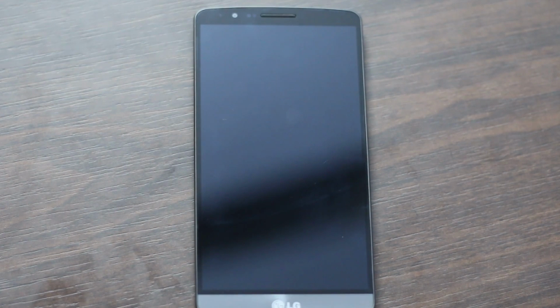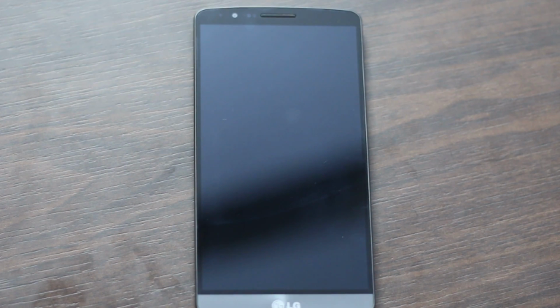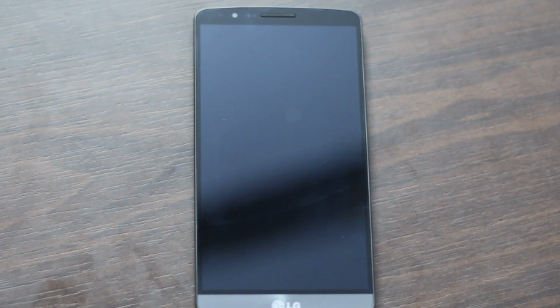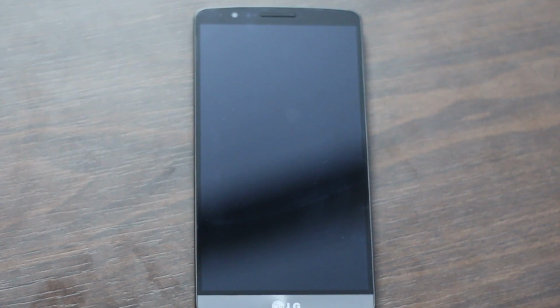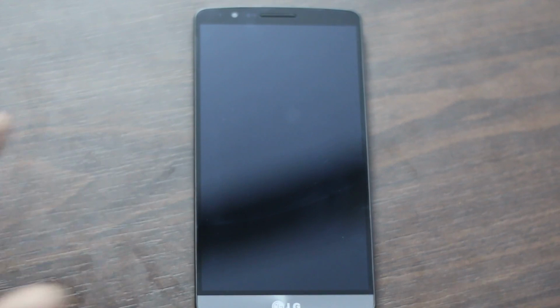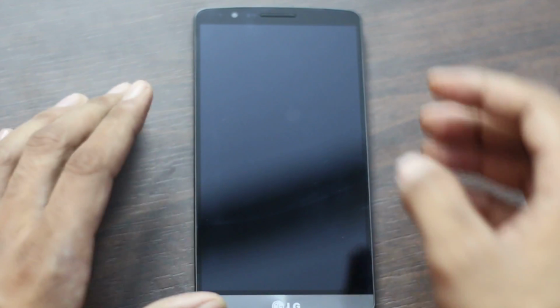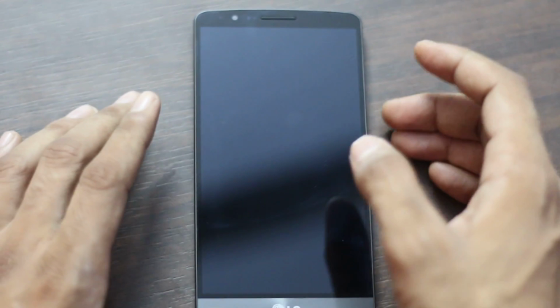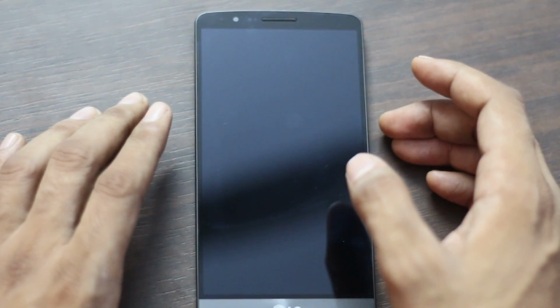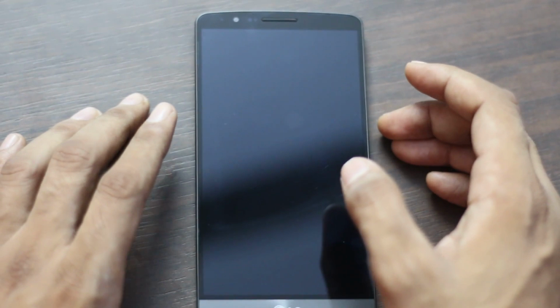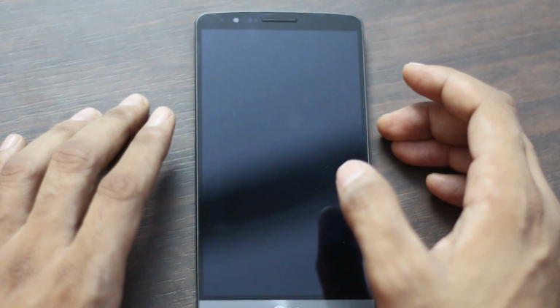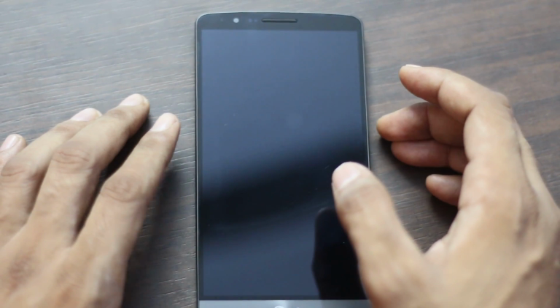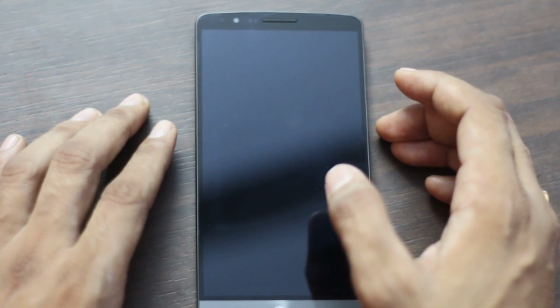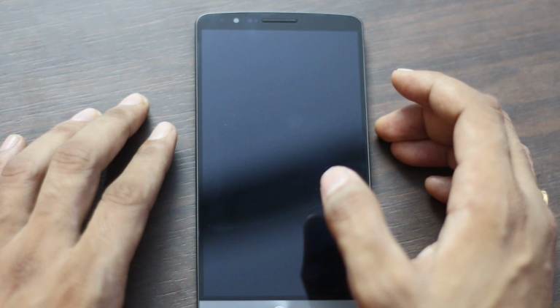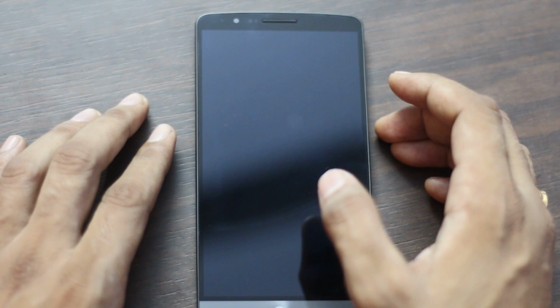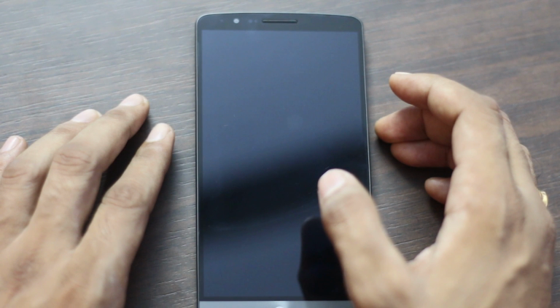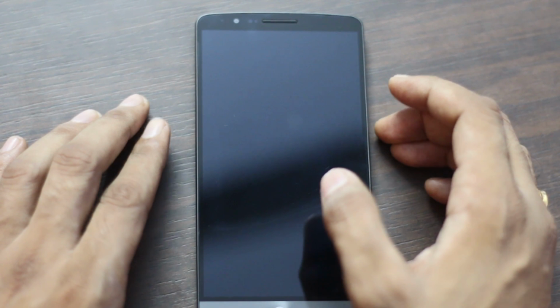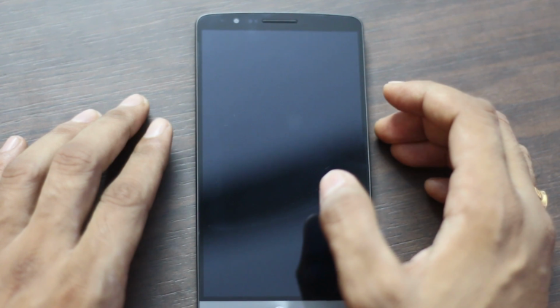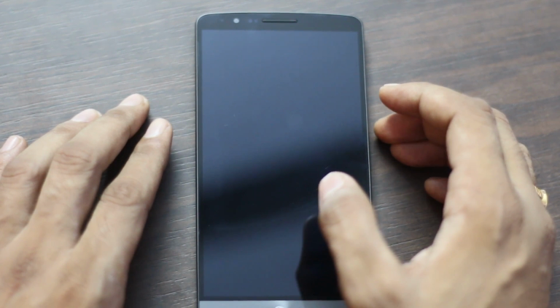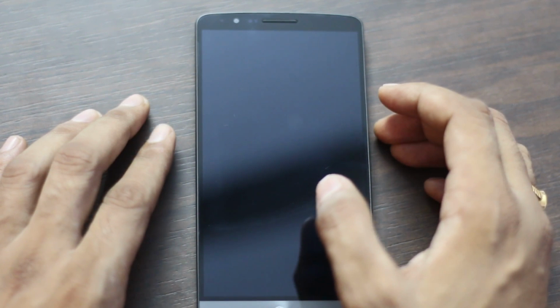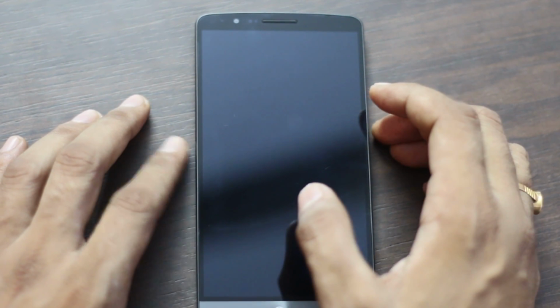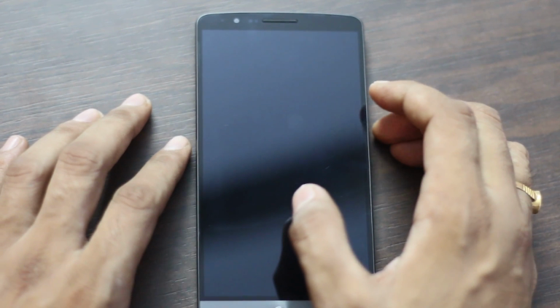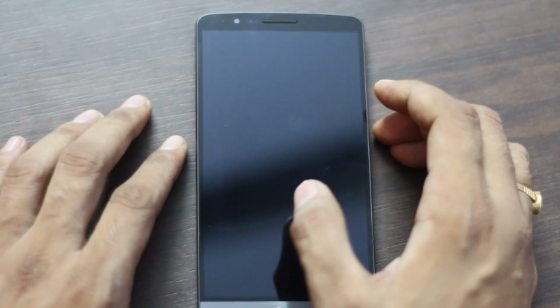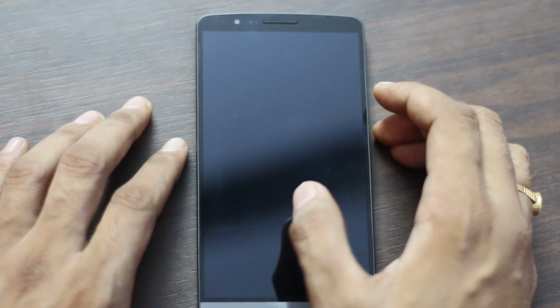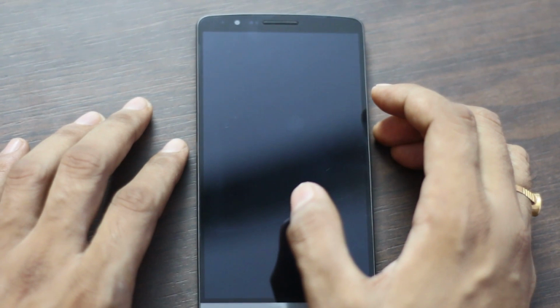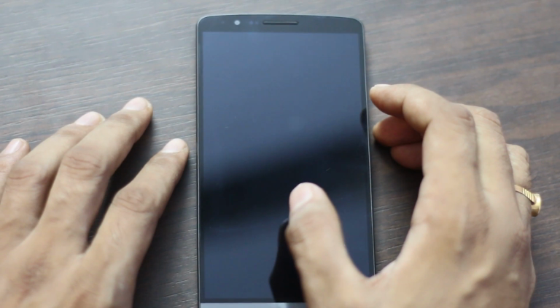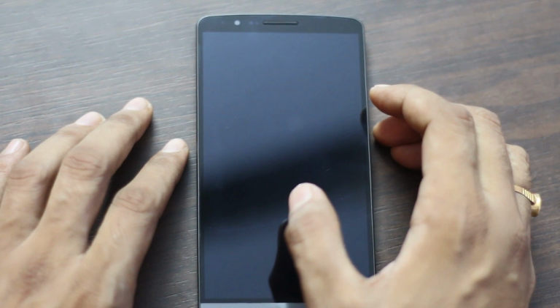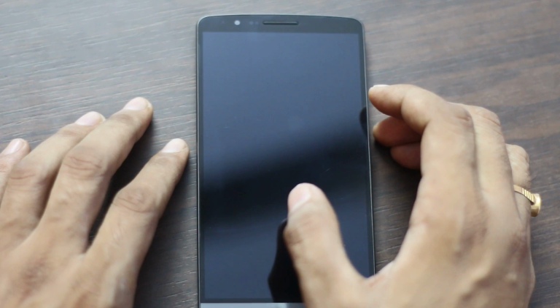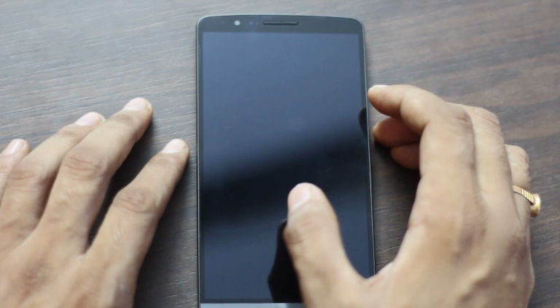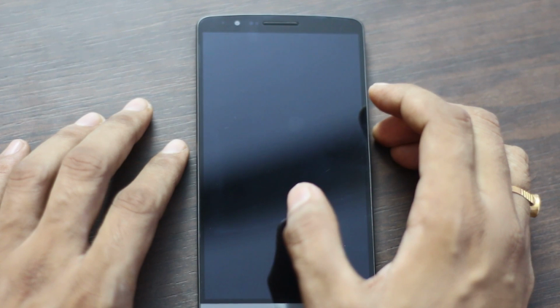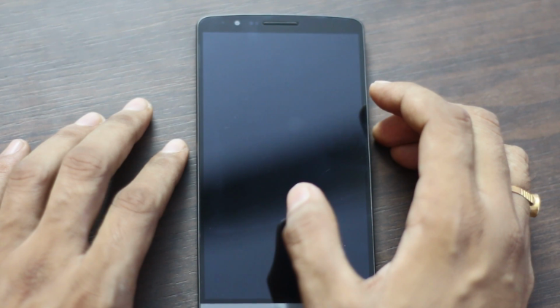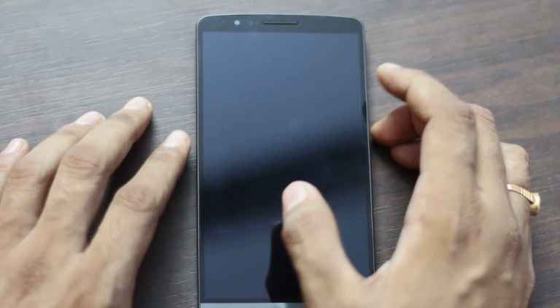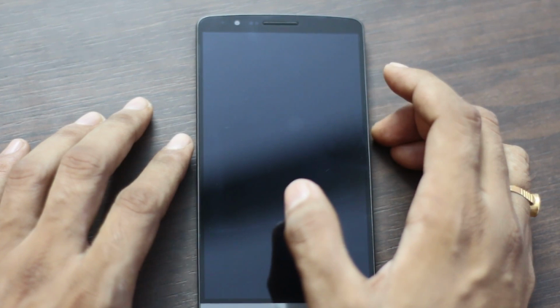Hi friends, this is Vivek from Gadget Guide. In today's video I am sharing reasons to buy LG G3 and reasons not to buy LG G3. First of all, I share the reasons to buy LG G3.